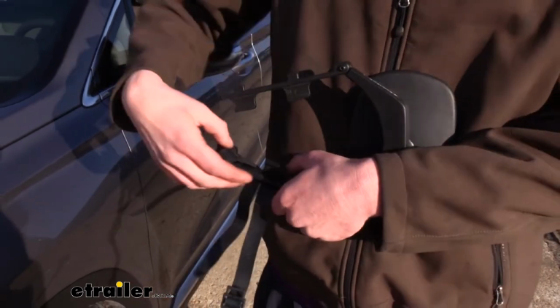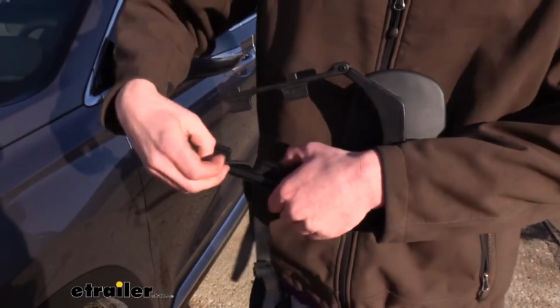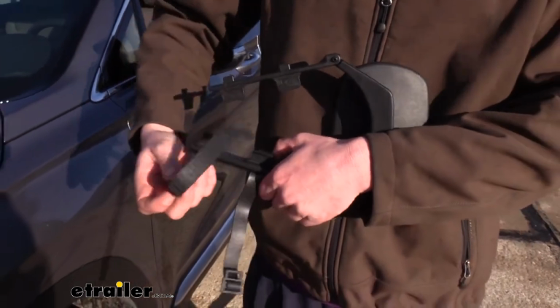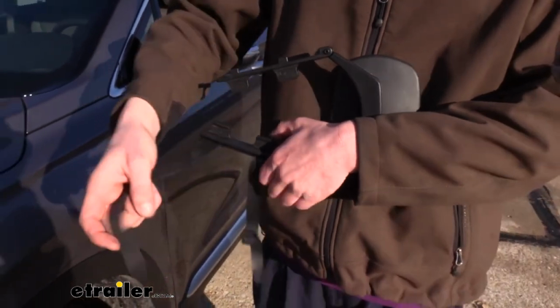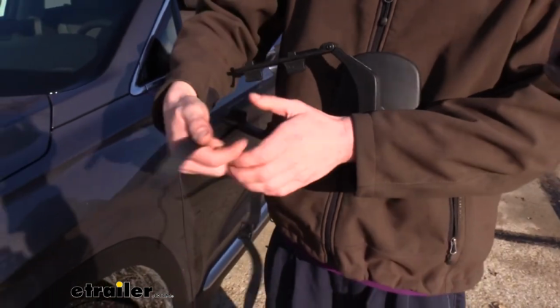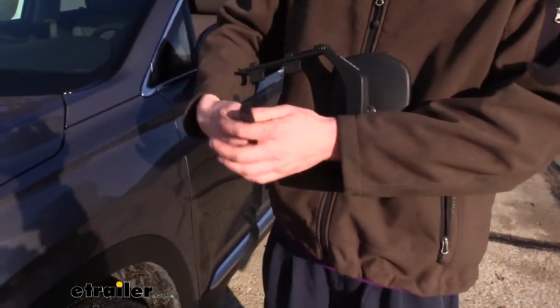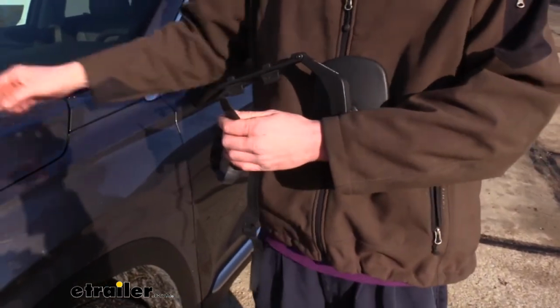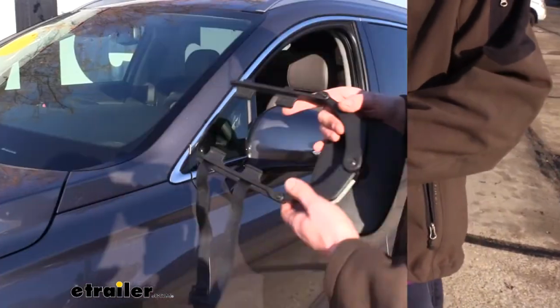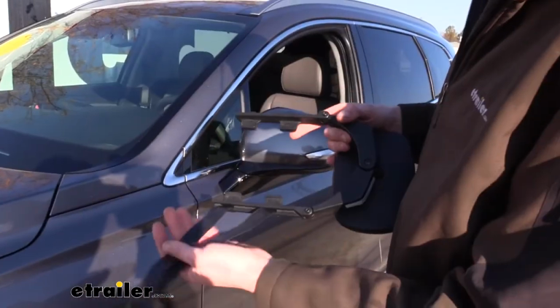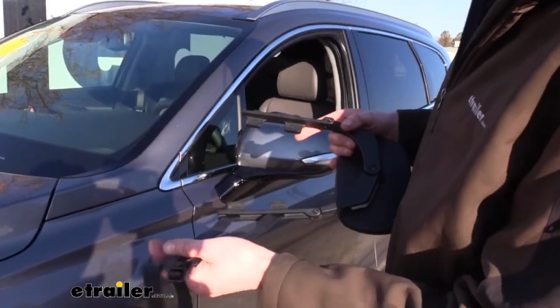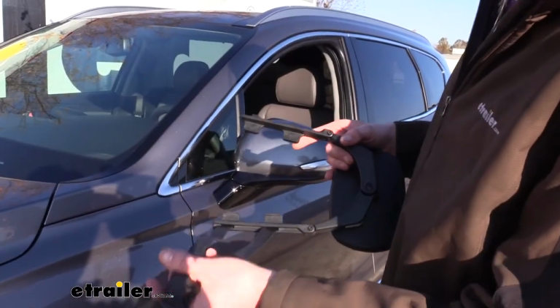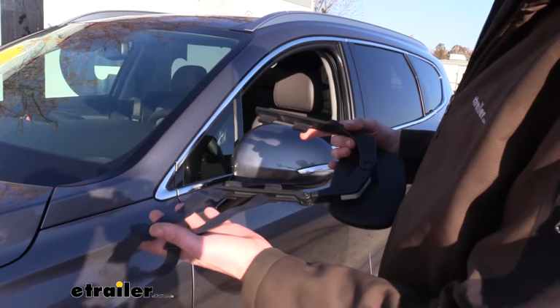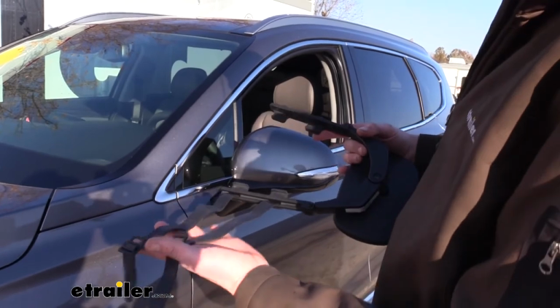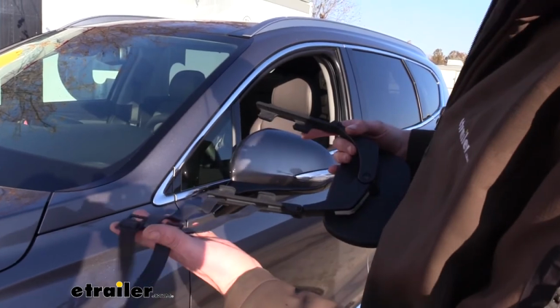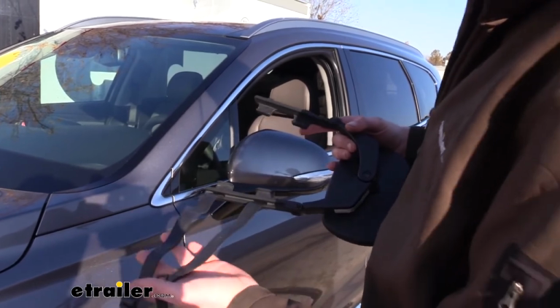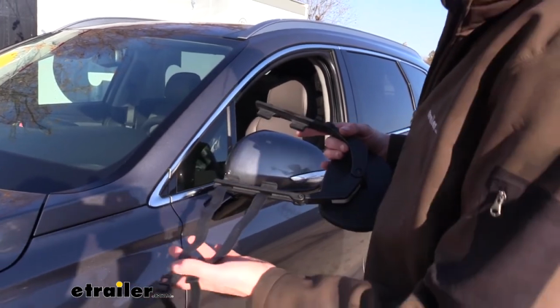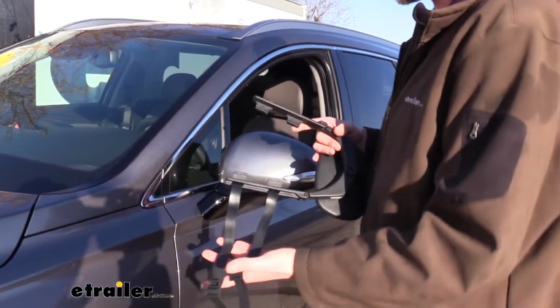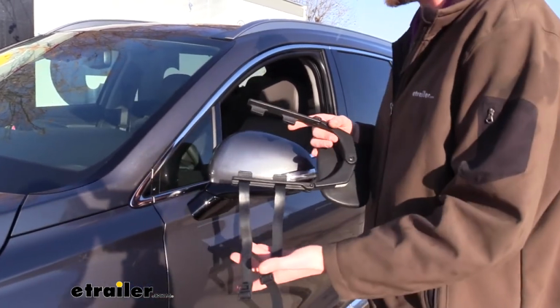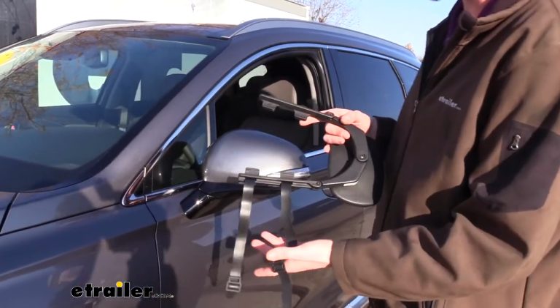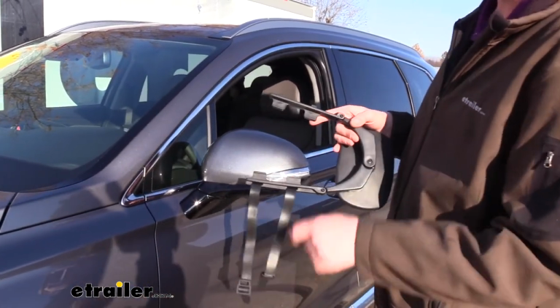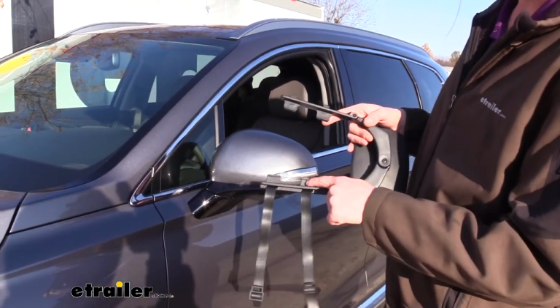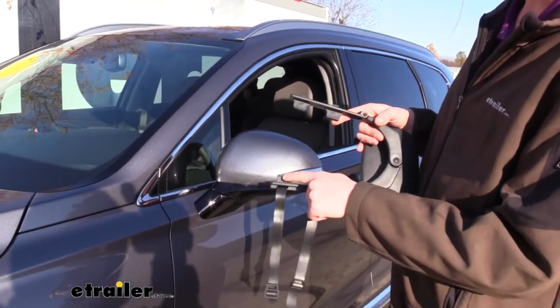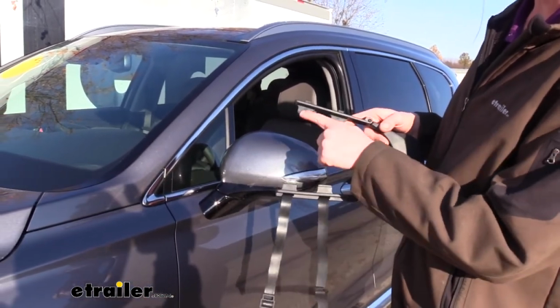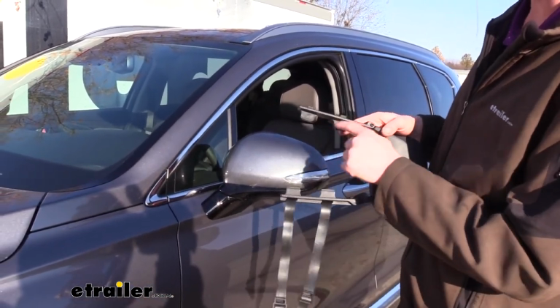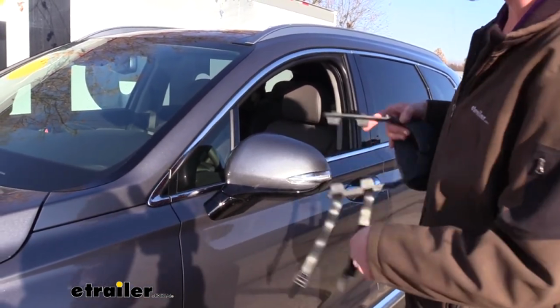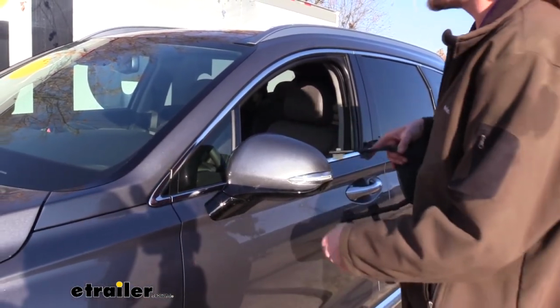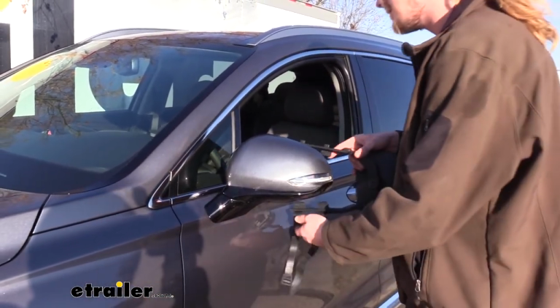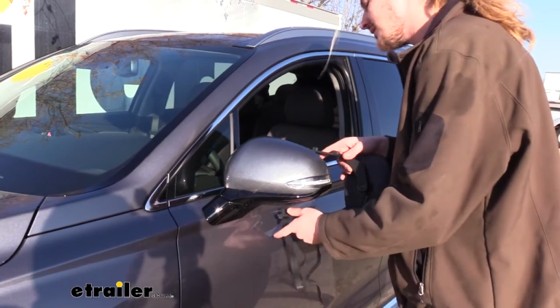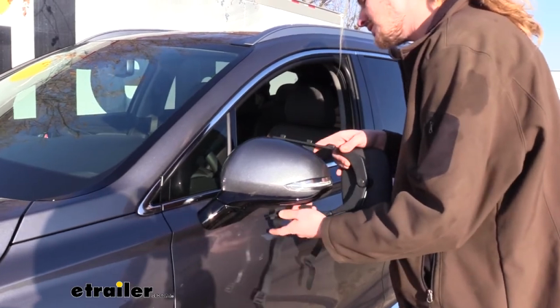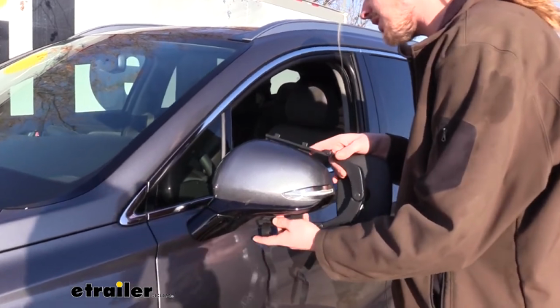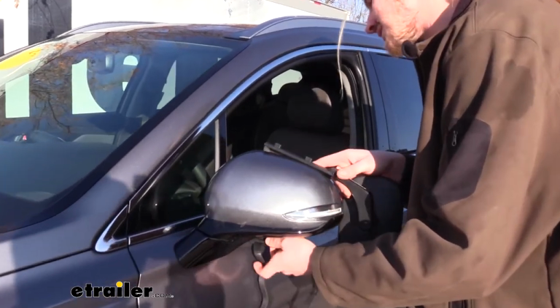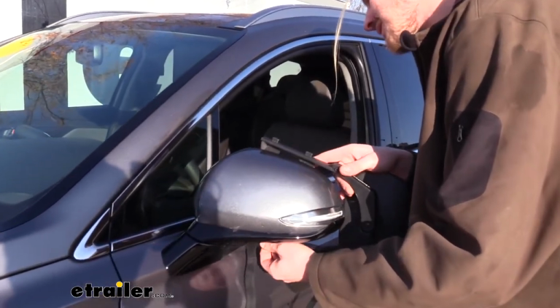We're going to do the same with our other strap. Now that we've got them all the way installed, let's test it out and make sure everything's working as it should. We'll hook our clips of our mirror onto our factory mirror.